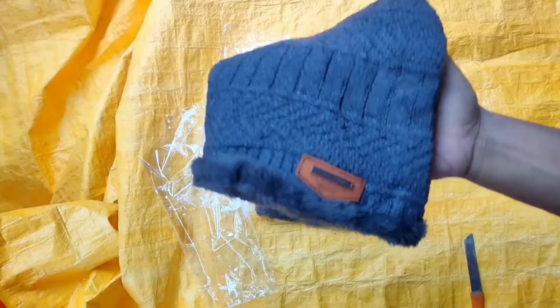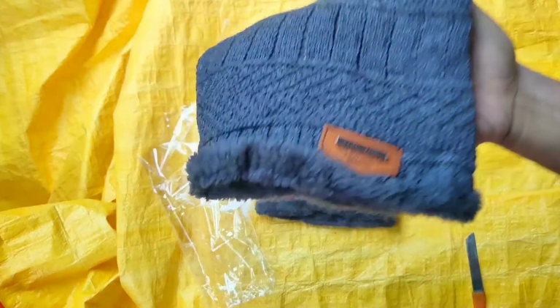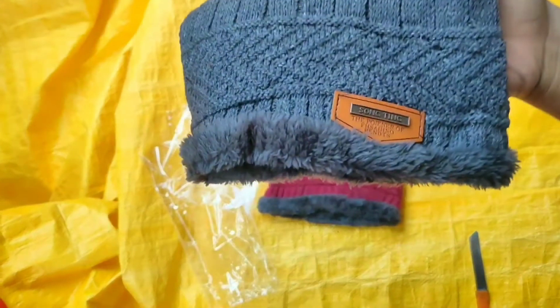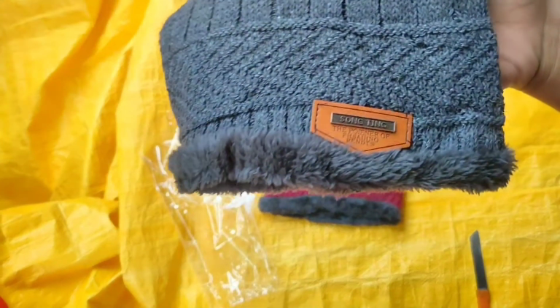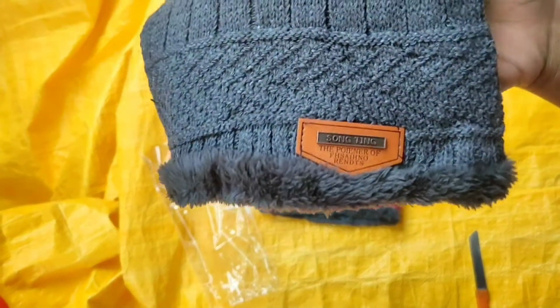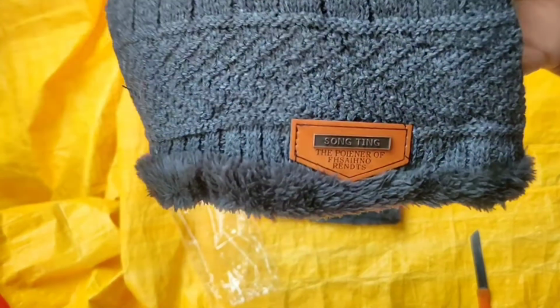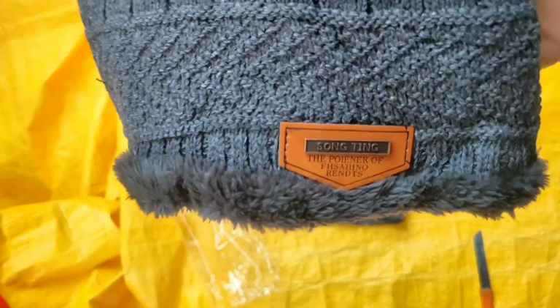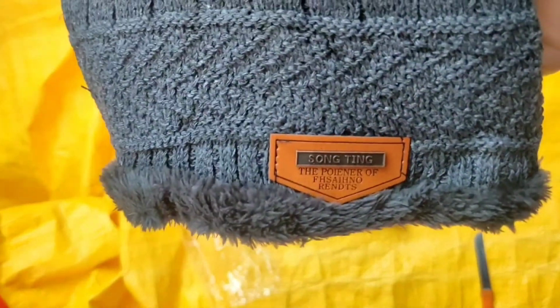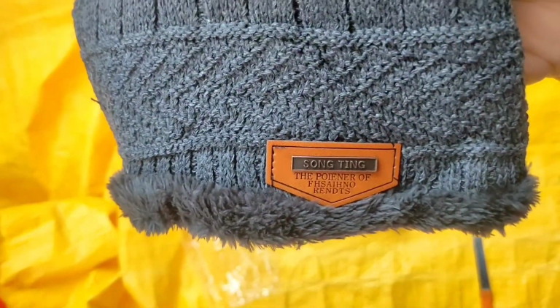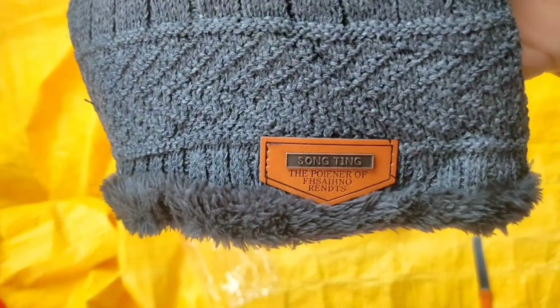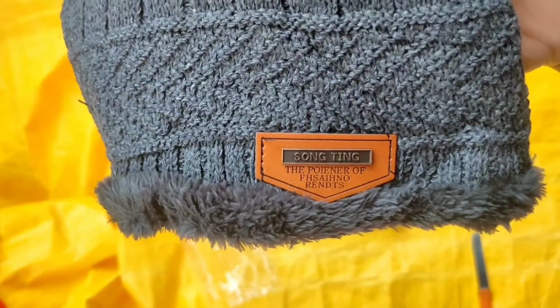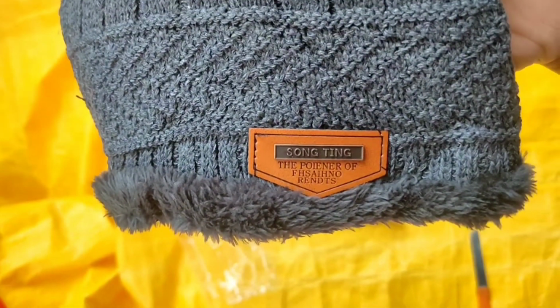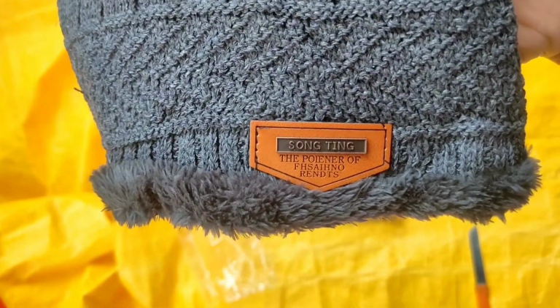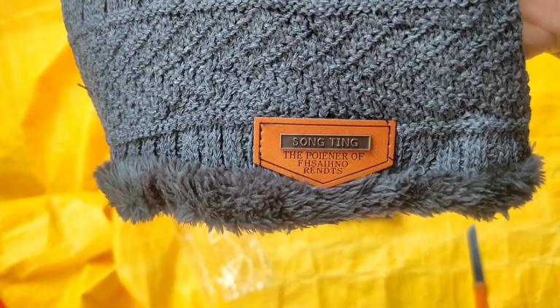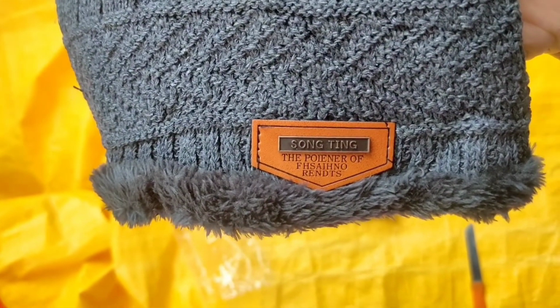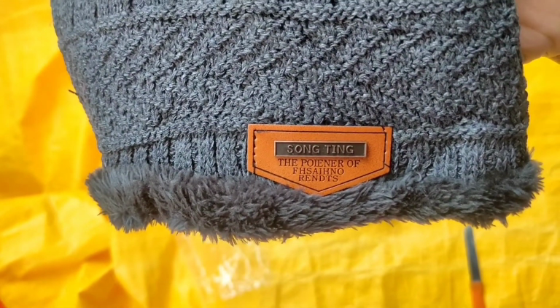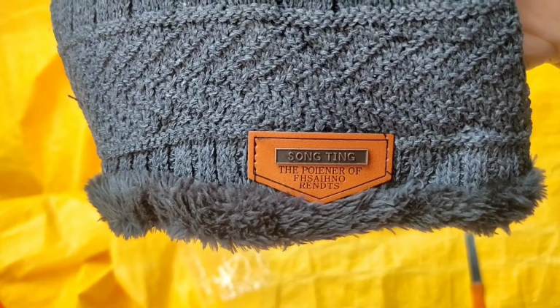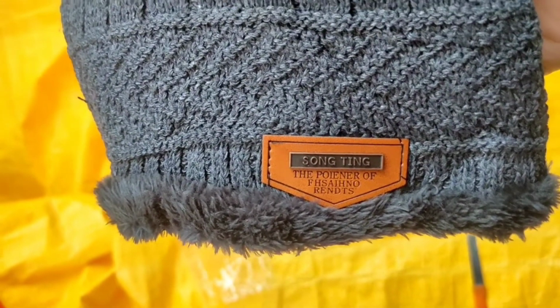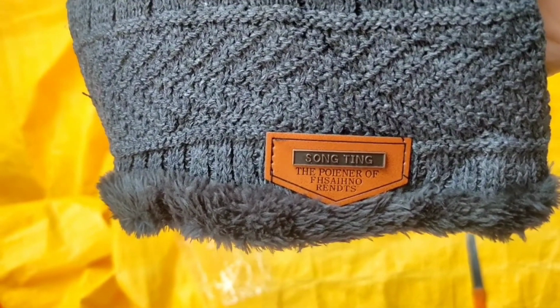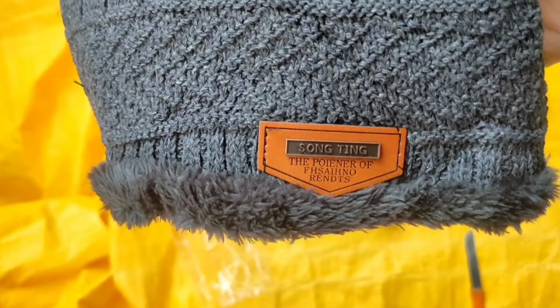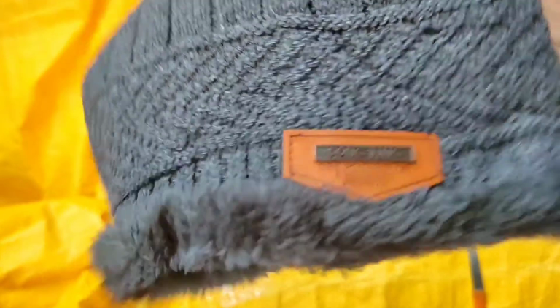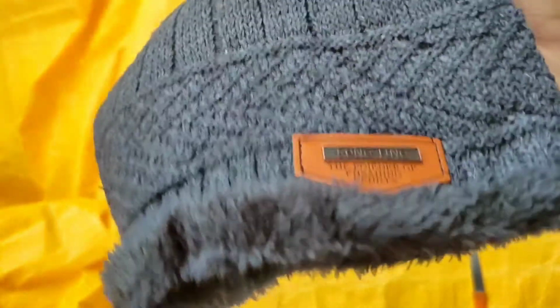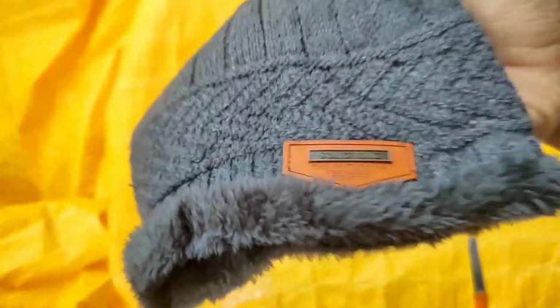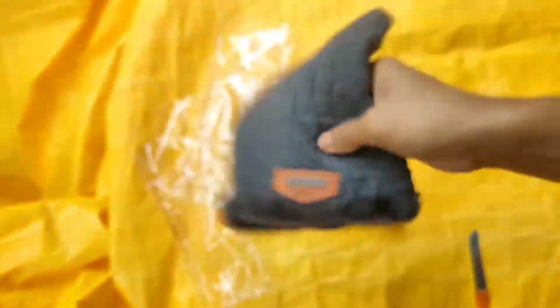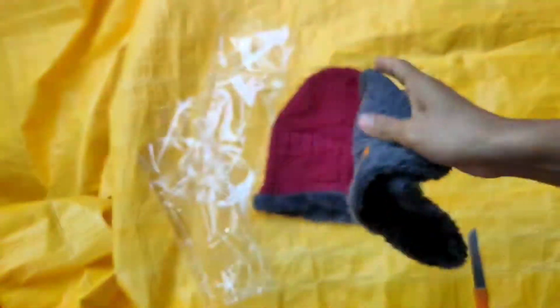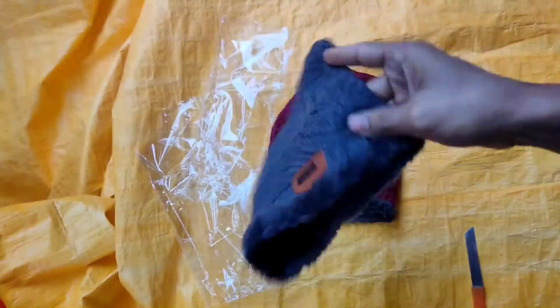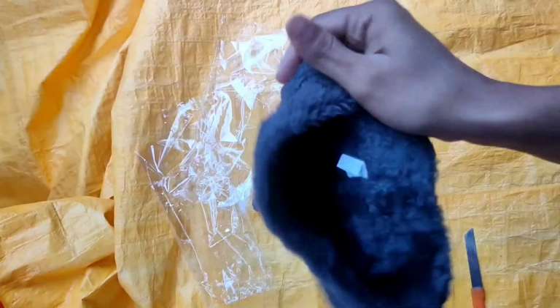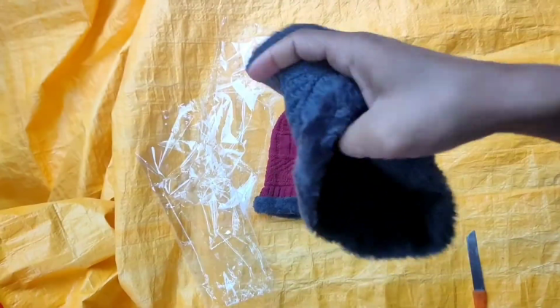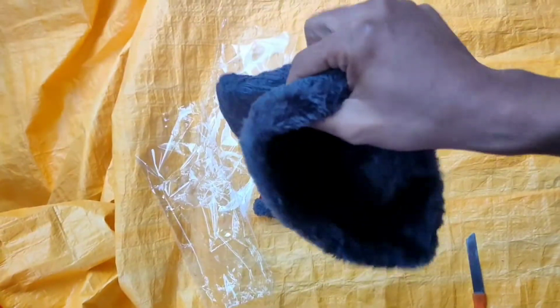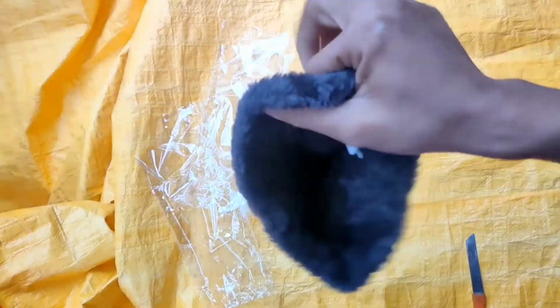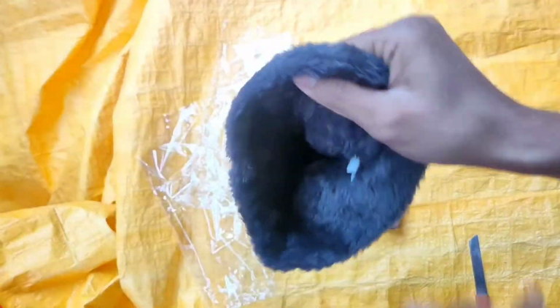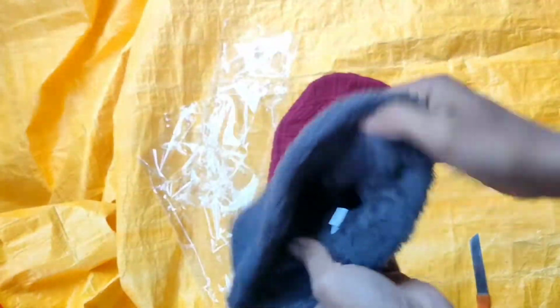It is a brand quality cap. Song Ting. It is a lot of baby.